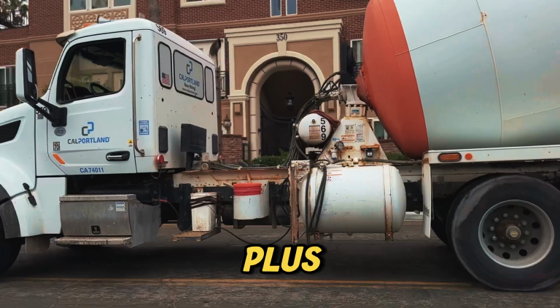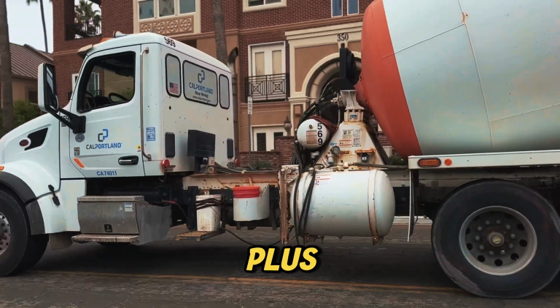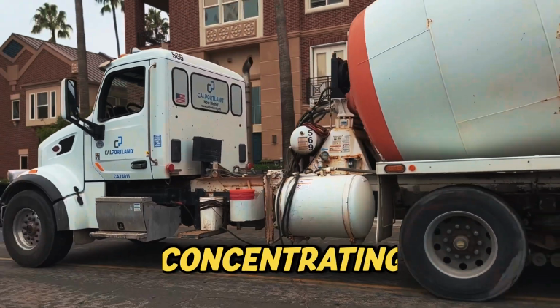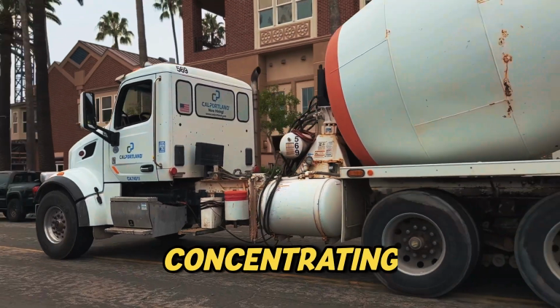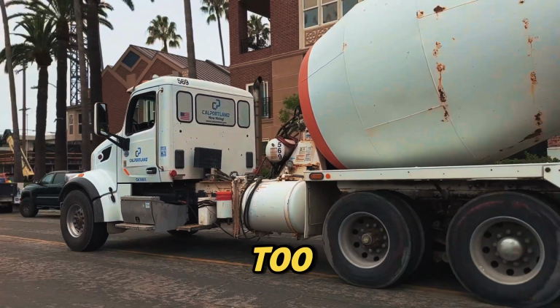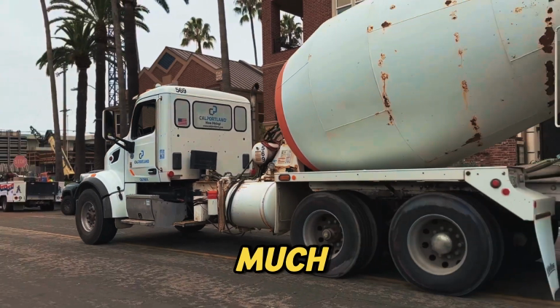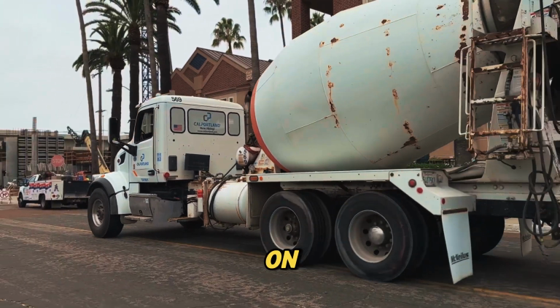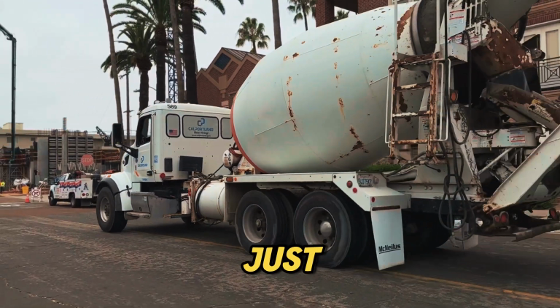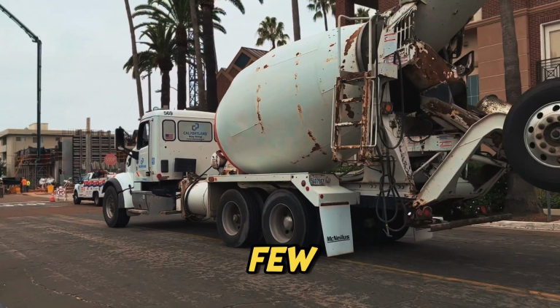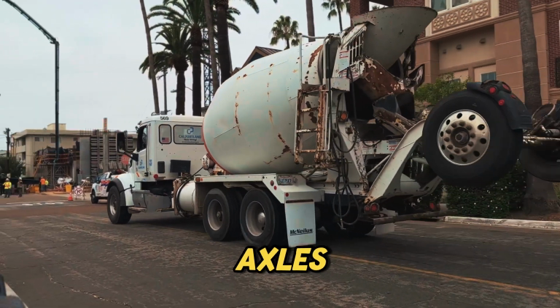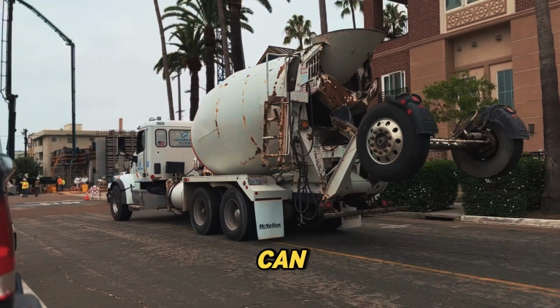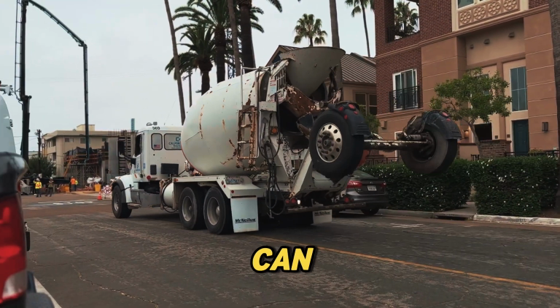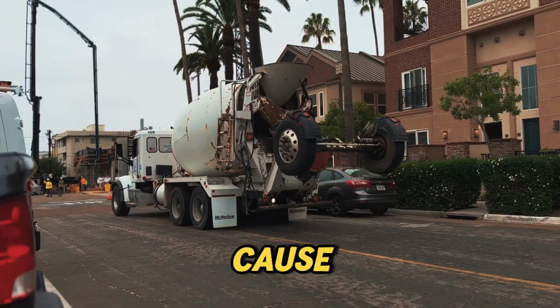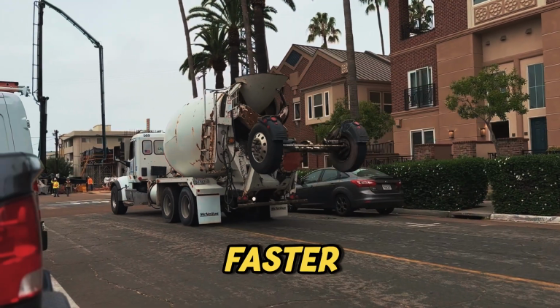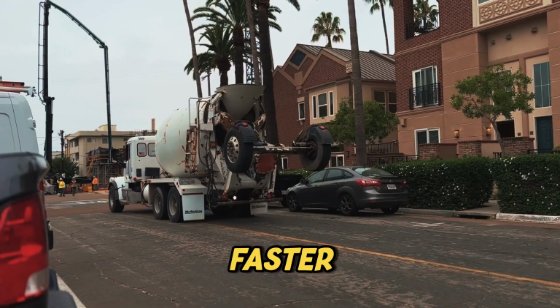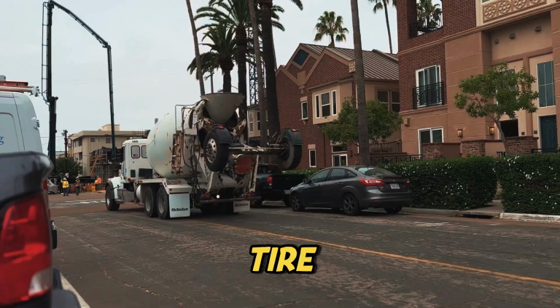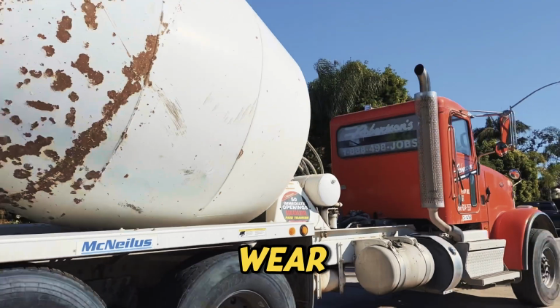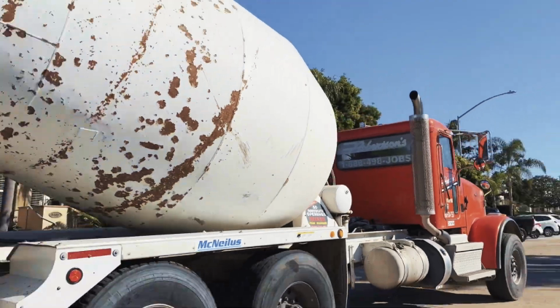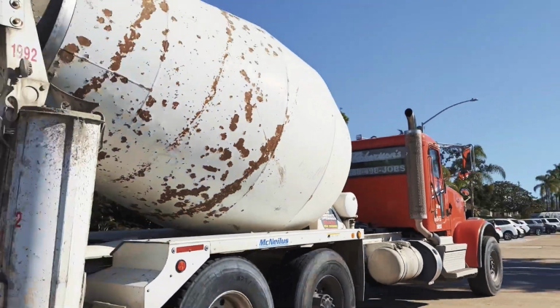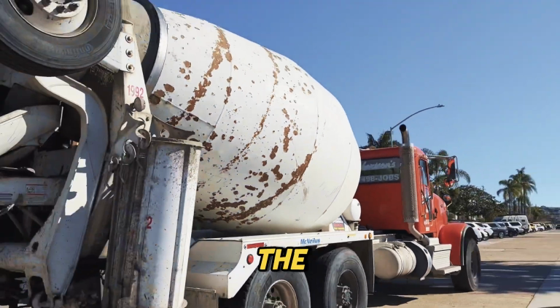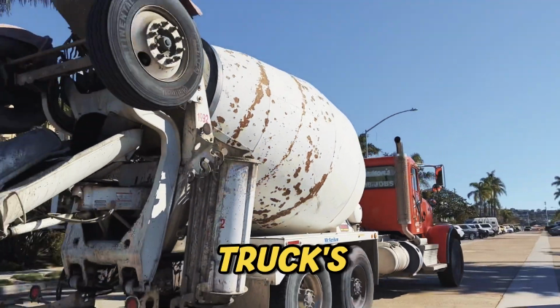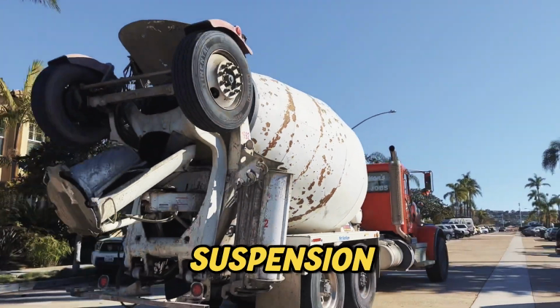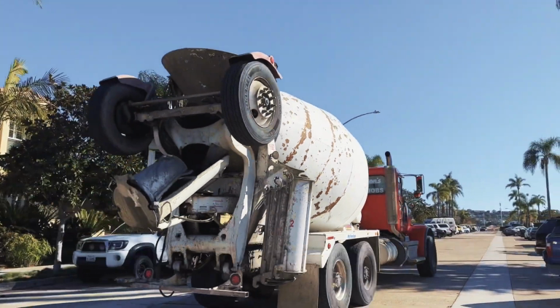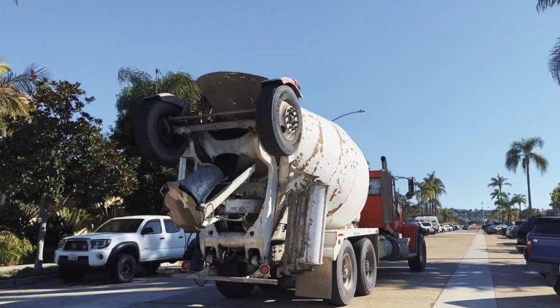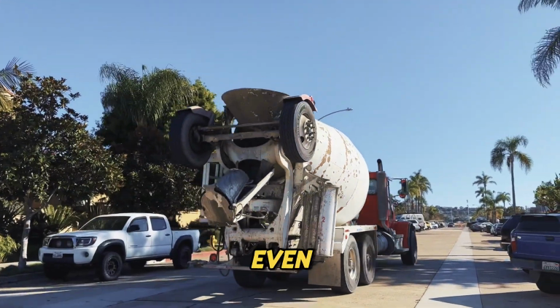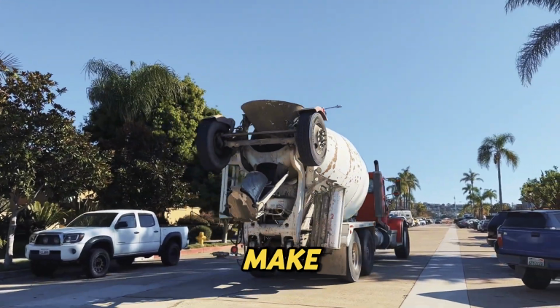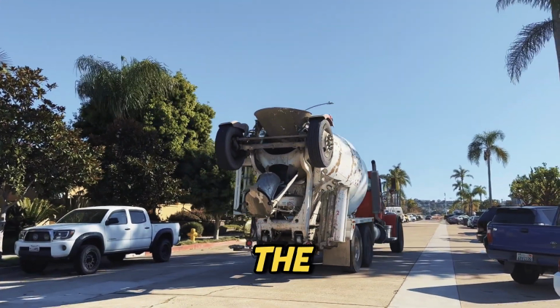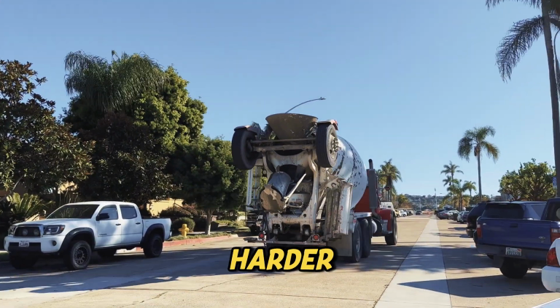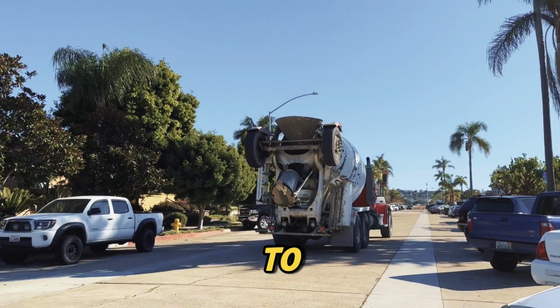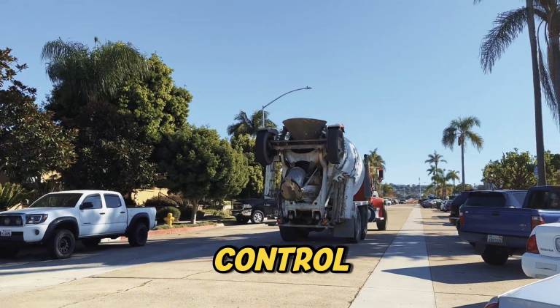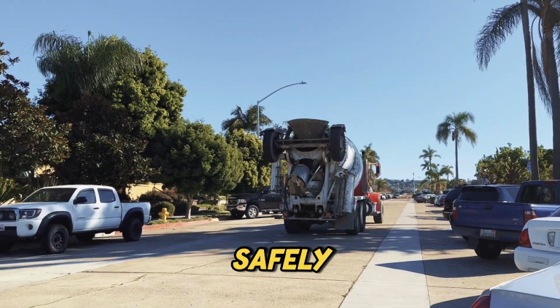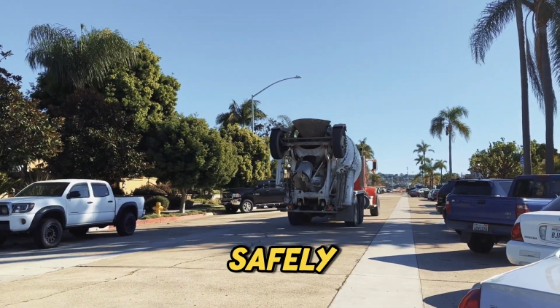Plus, concentrating too much weight on just a few axles can cause faster tire wear, stress the truck's suspension, and even make the truck harder to control safely.